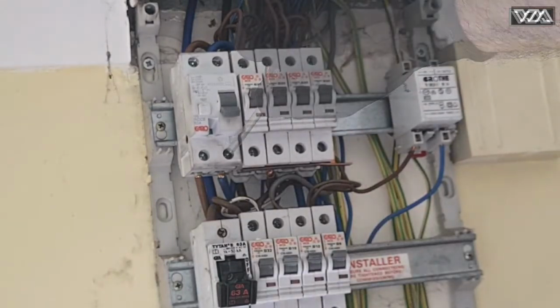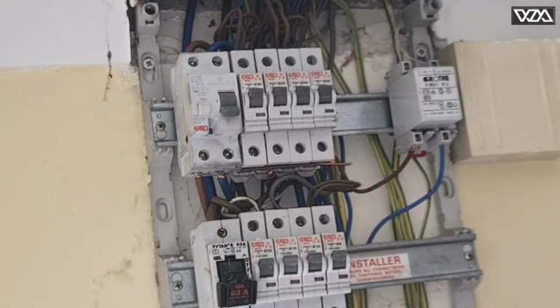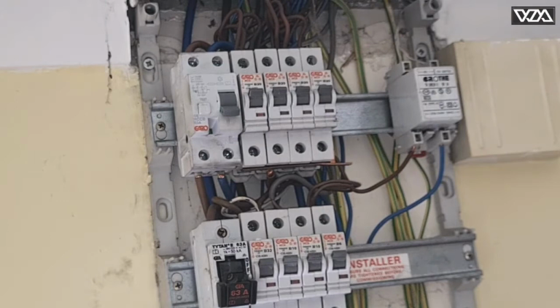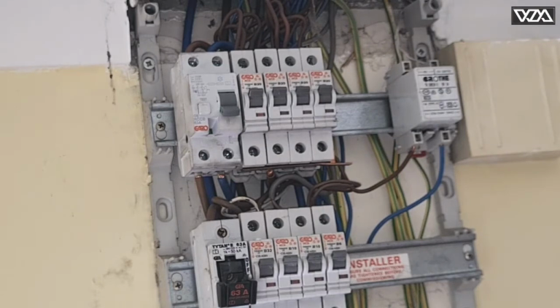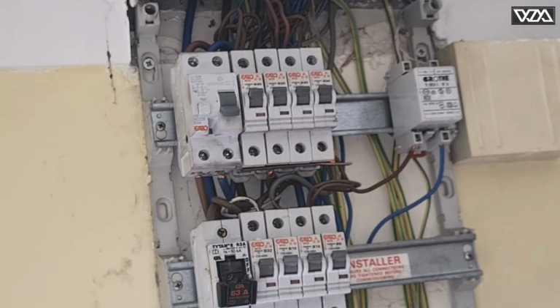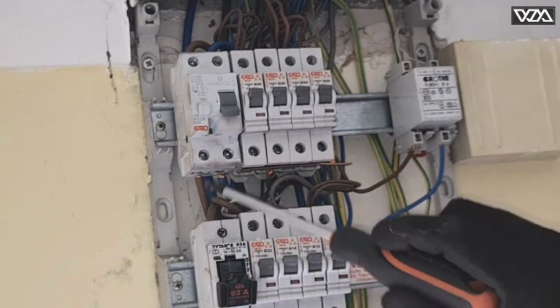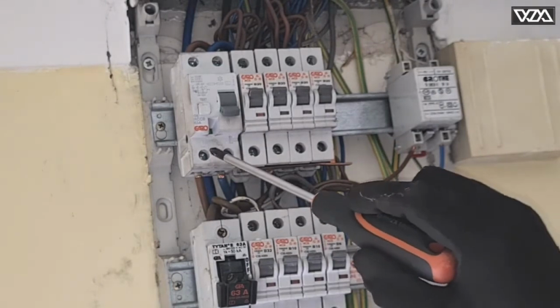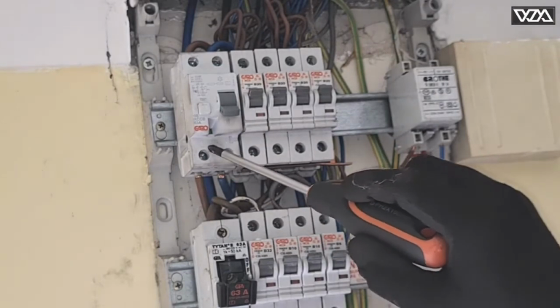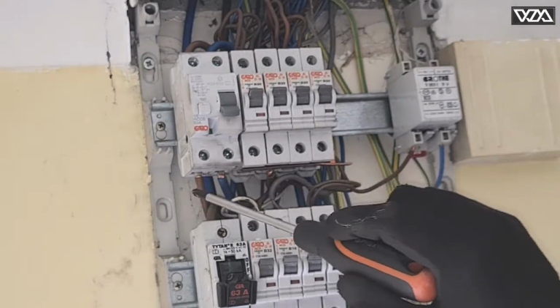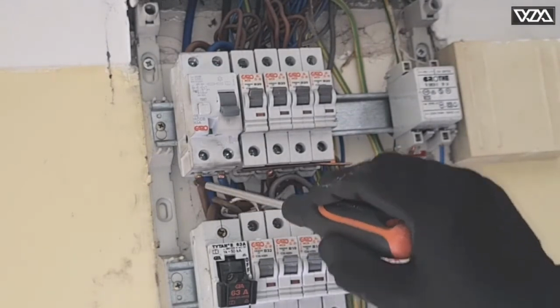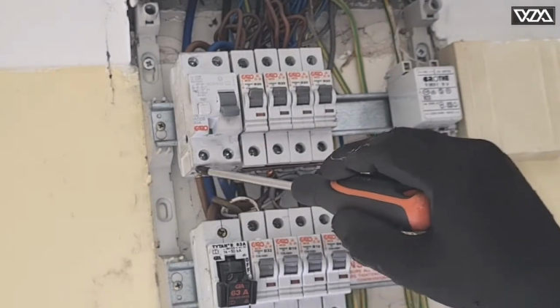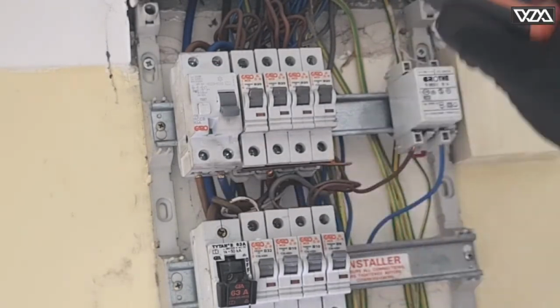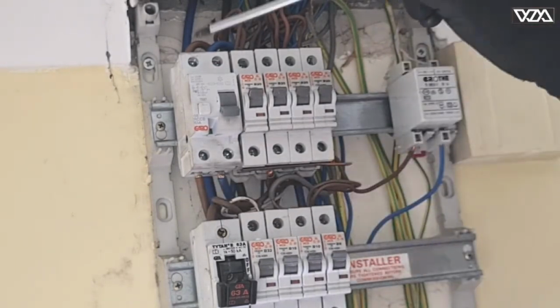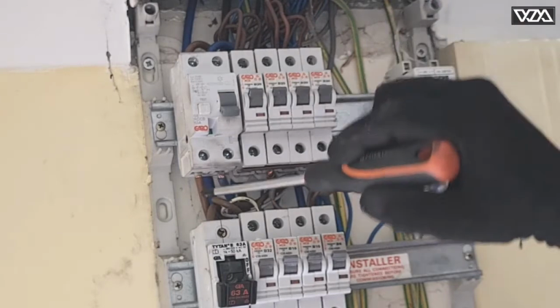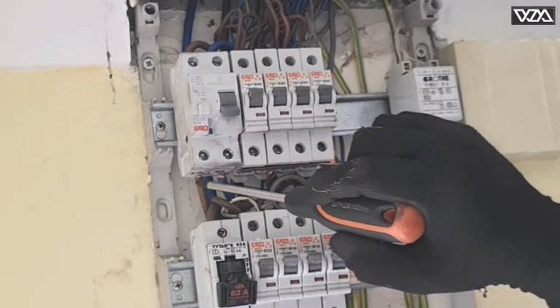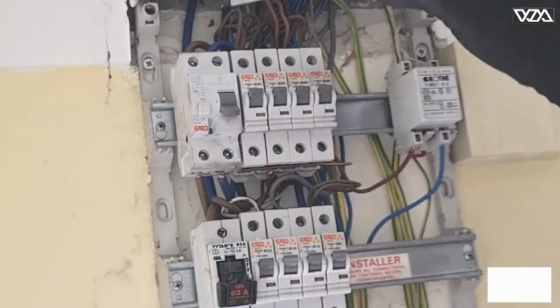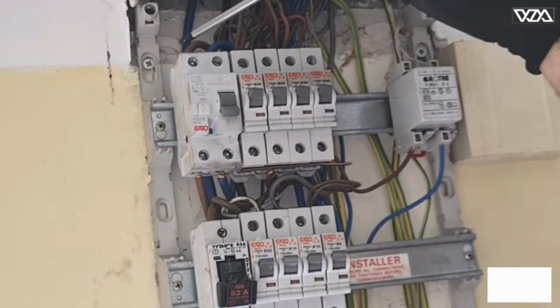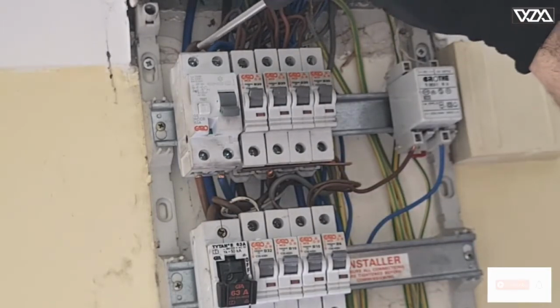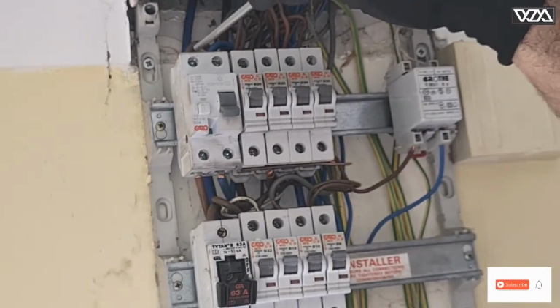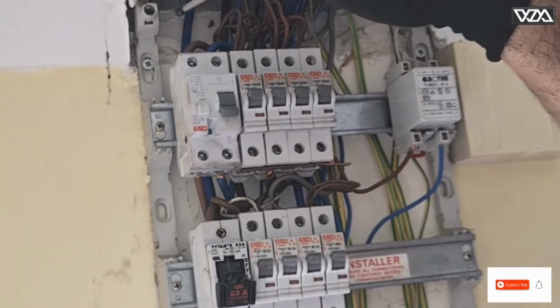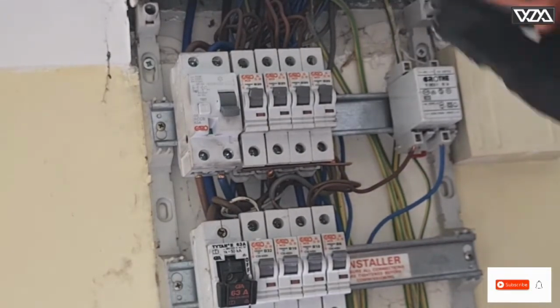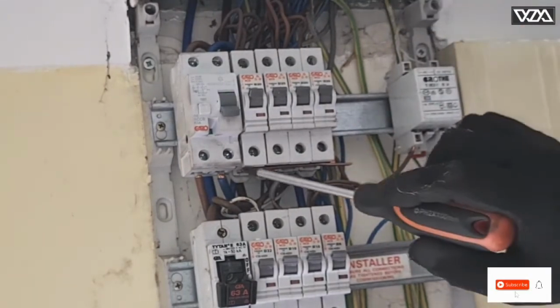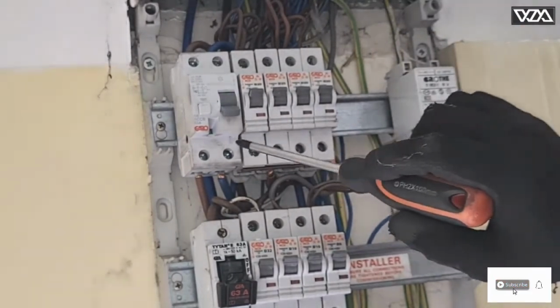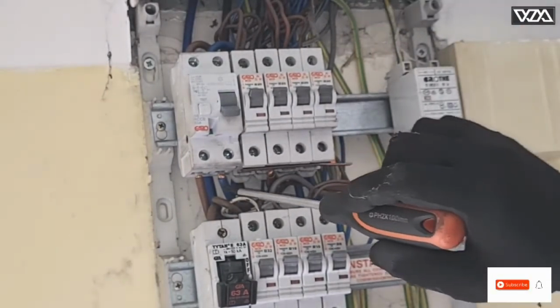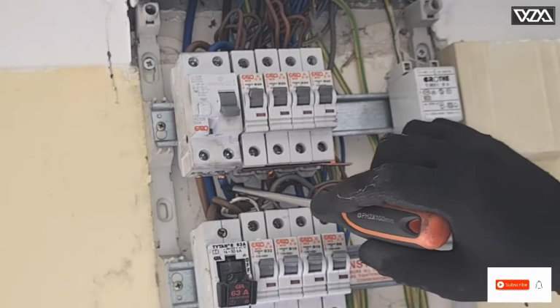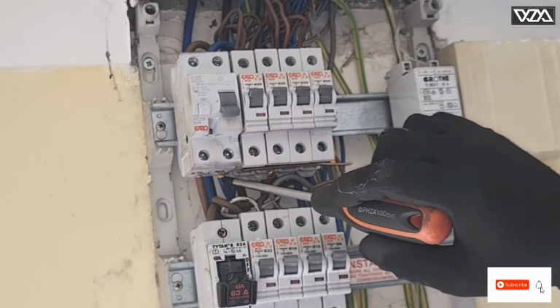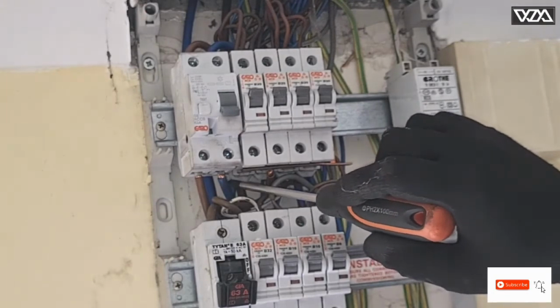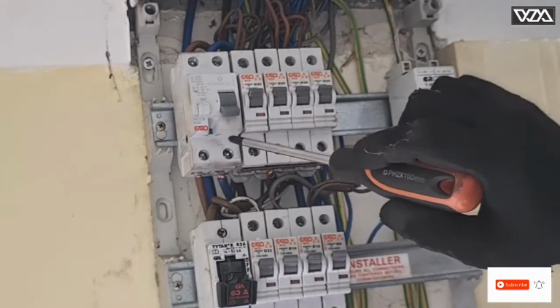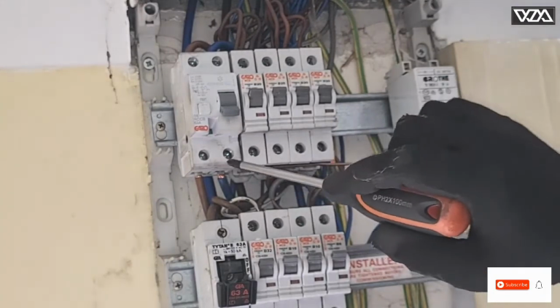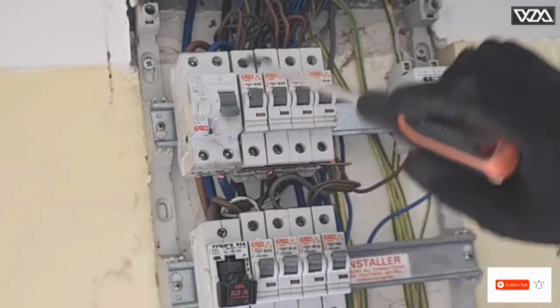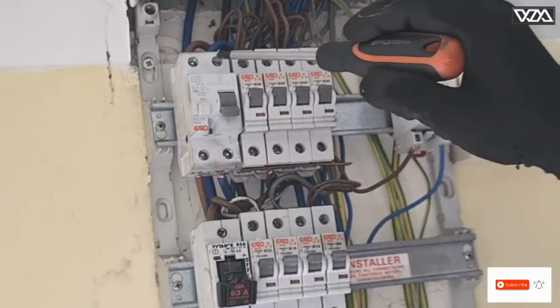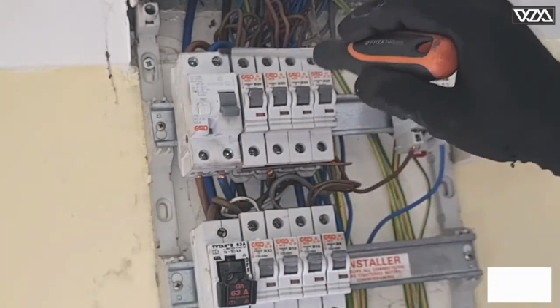Just make sure that L is for live, which is the brown one — brown in and brown straight out — and N is for neutral, the blue one in and then the blue one out.